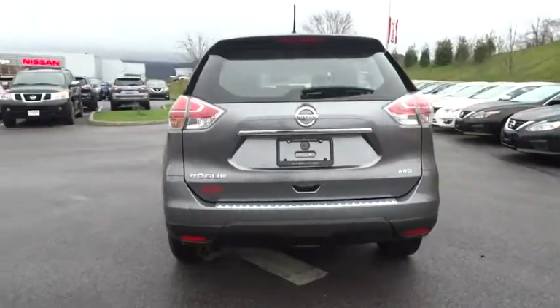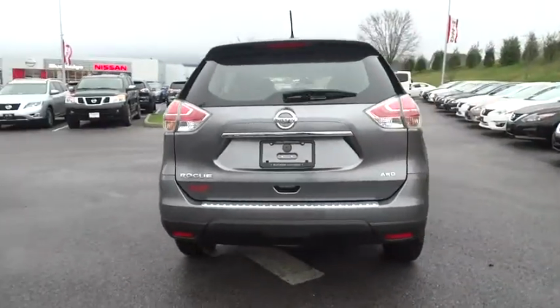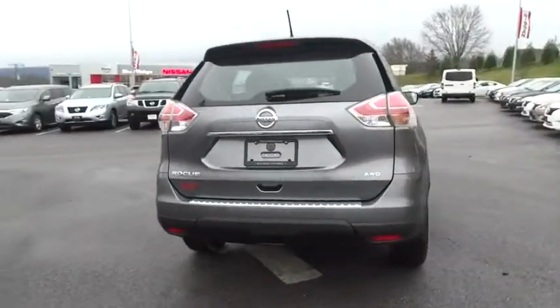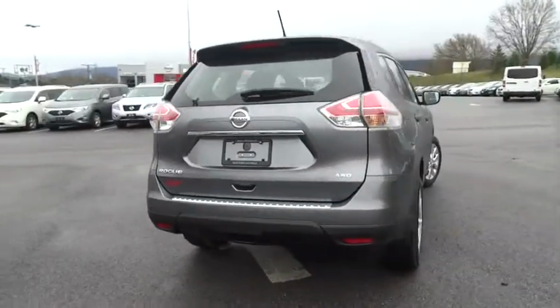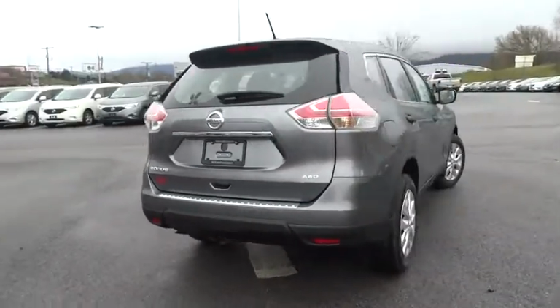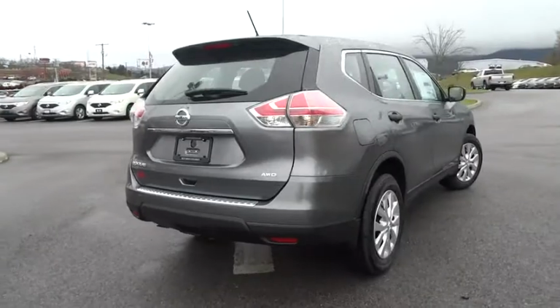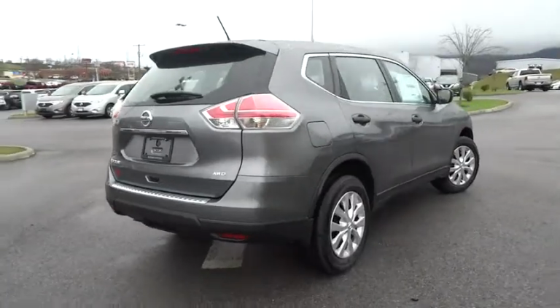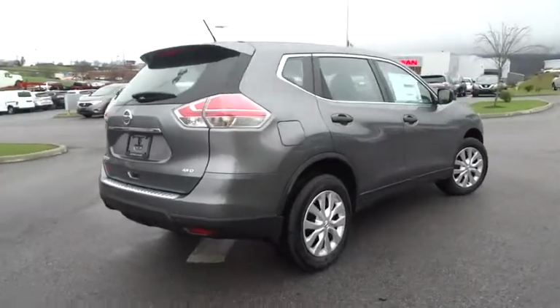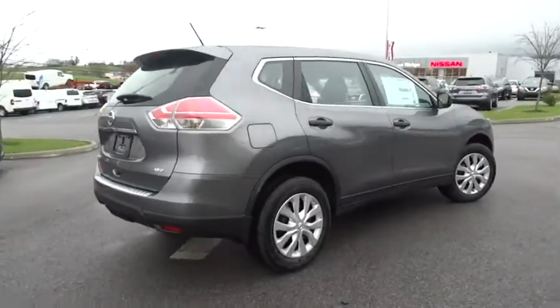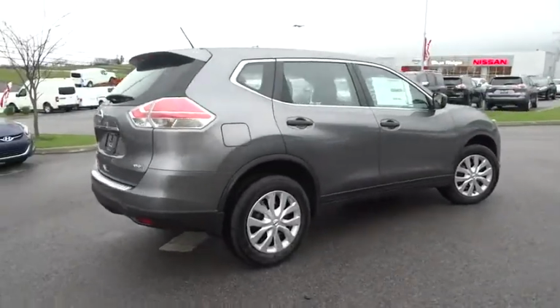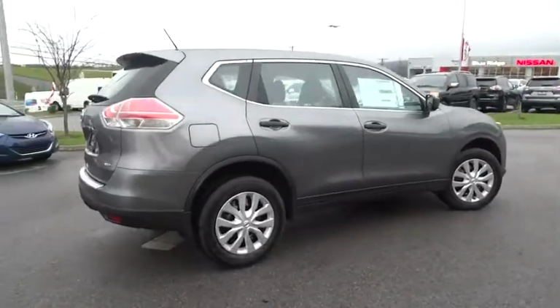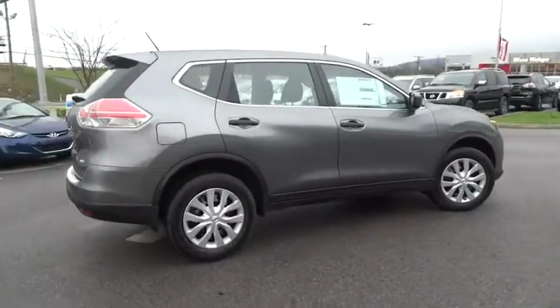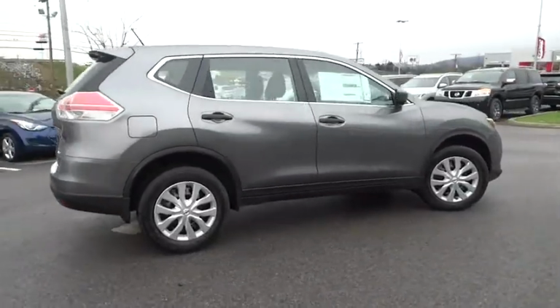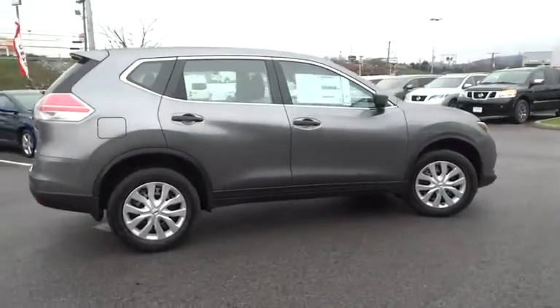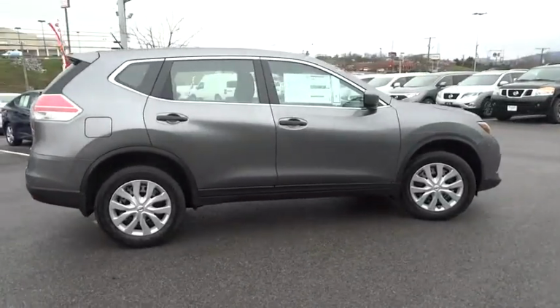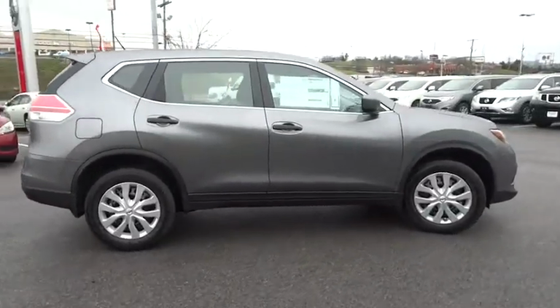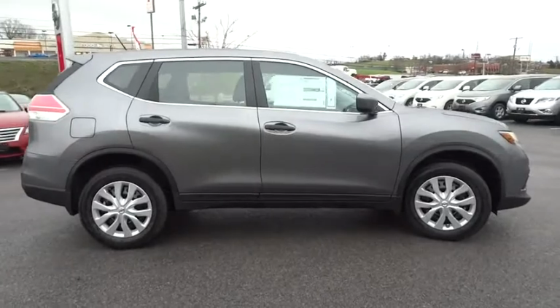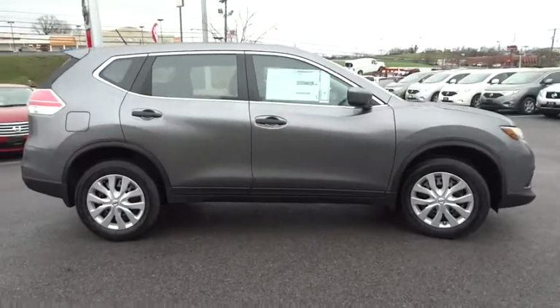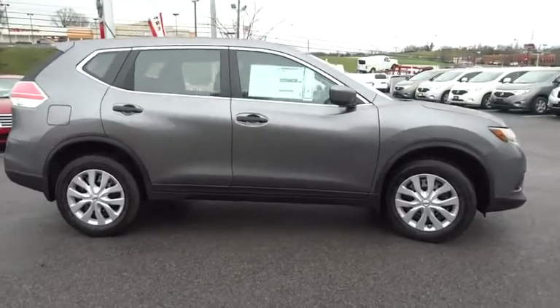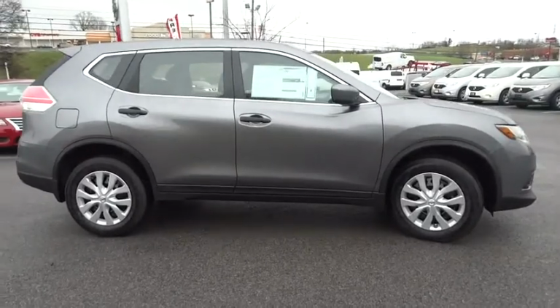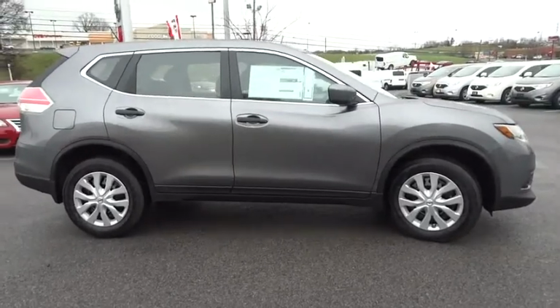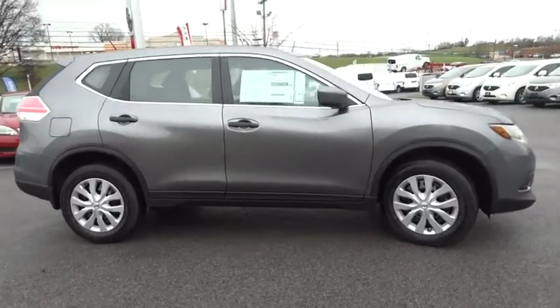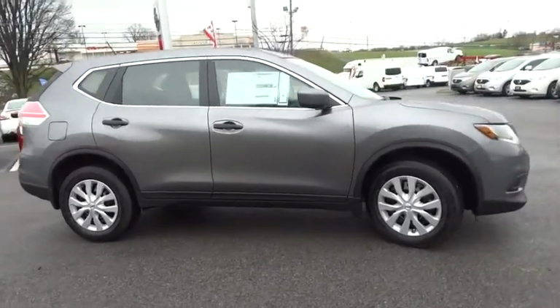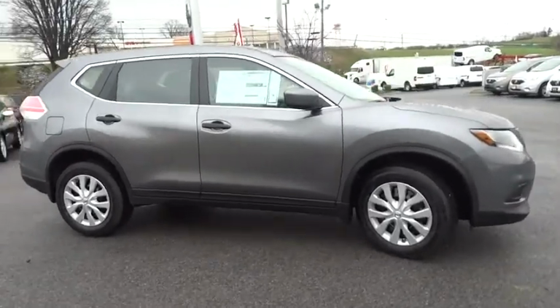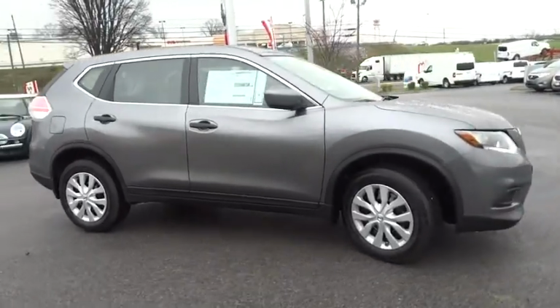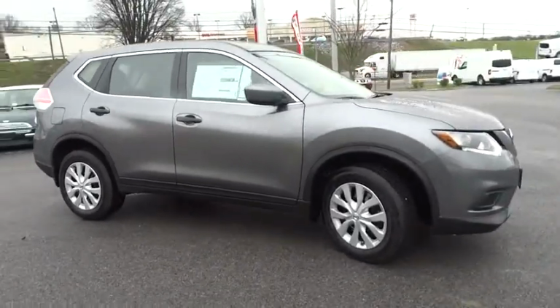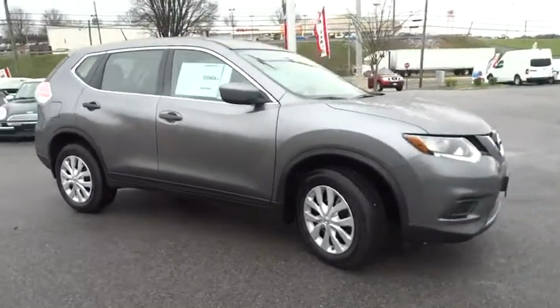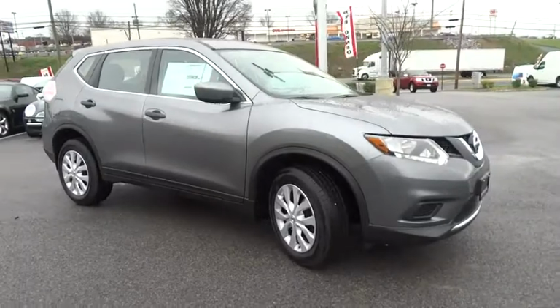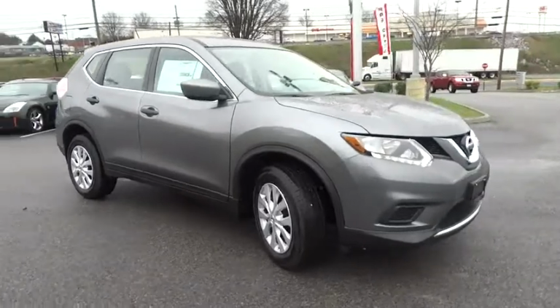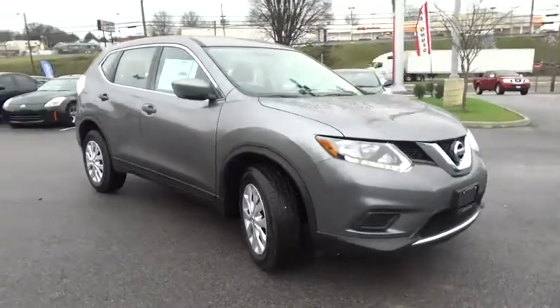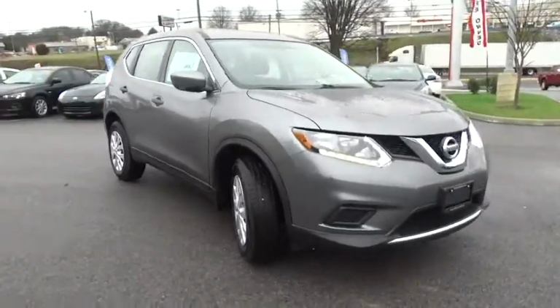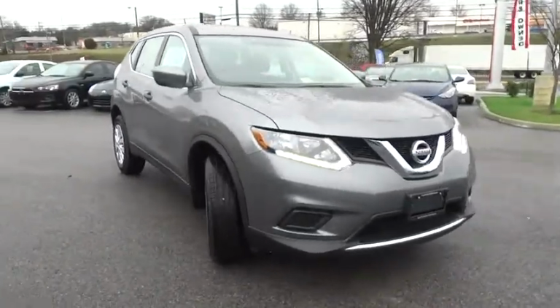Here are some of this vehicle's great options: traction control, keyless entry, steering wheel audio controls, stability control, anti-lock braking system, all-wheel drive, backup camera, Bluetooth, adjustable steering wheel, power steering.